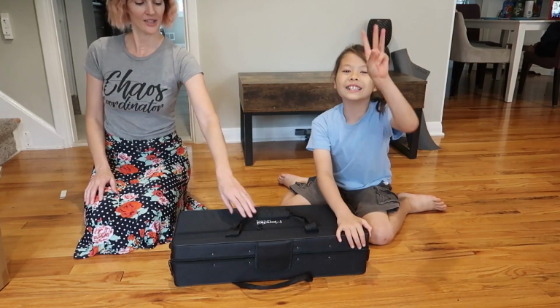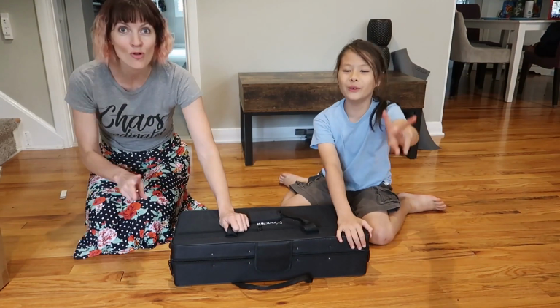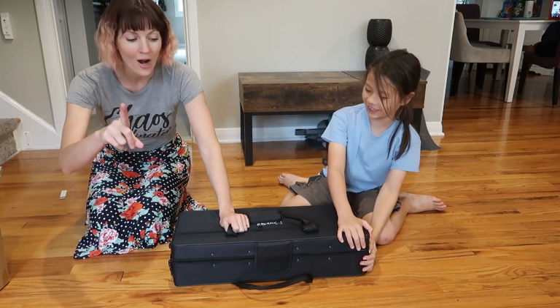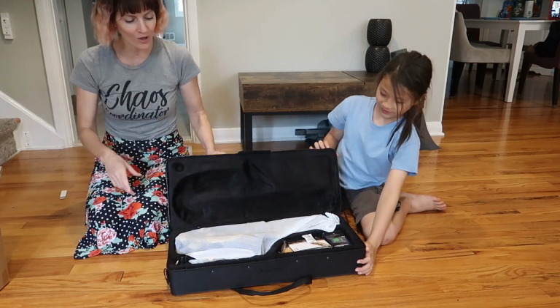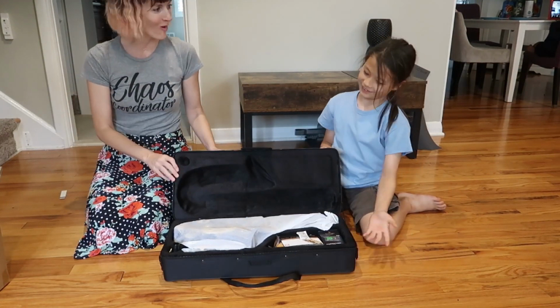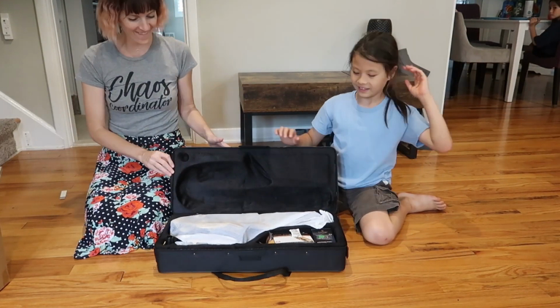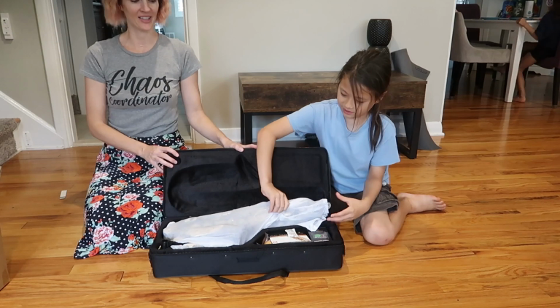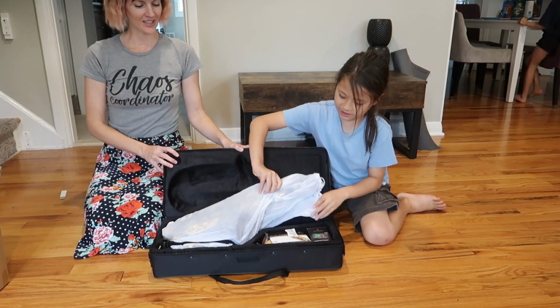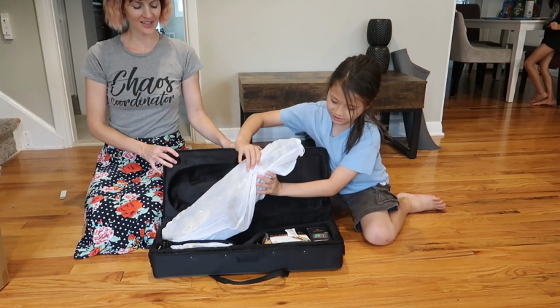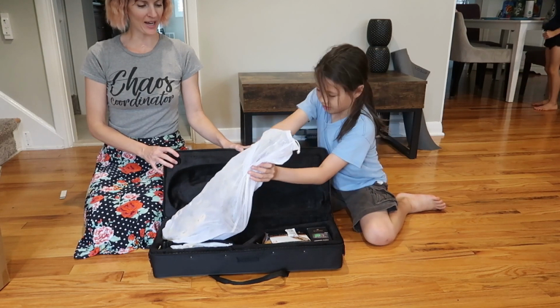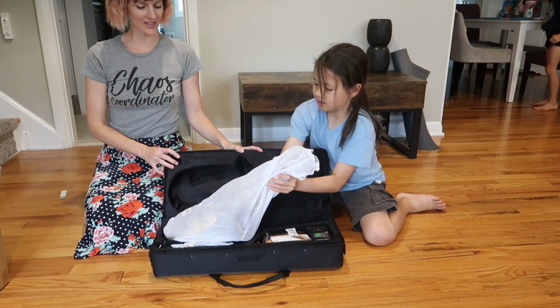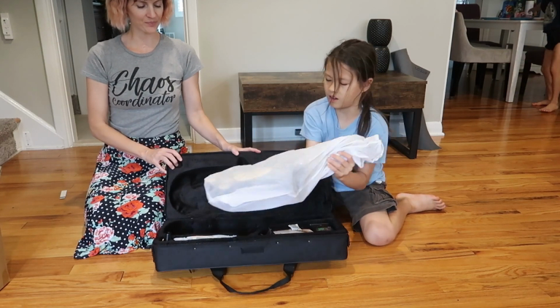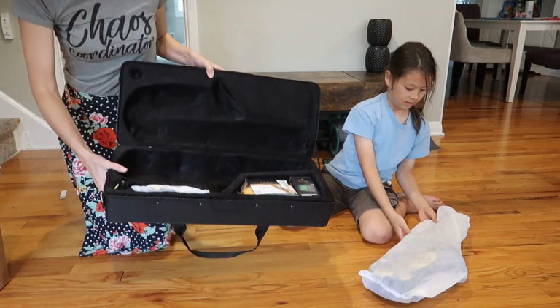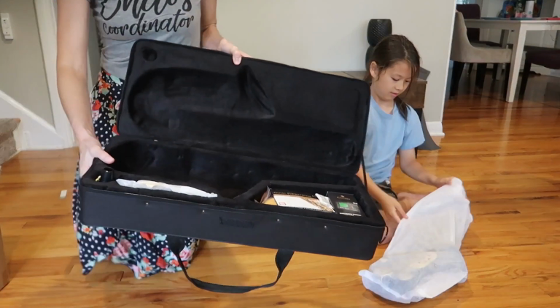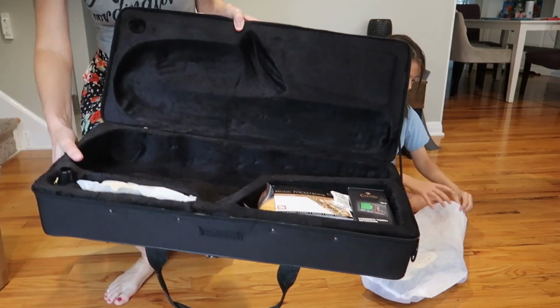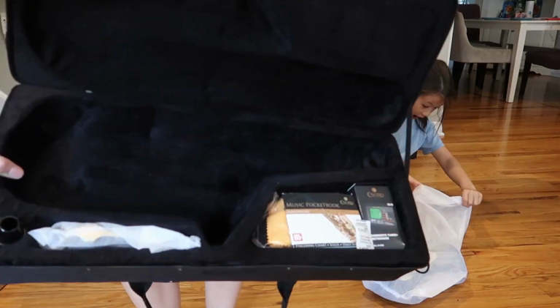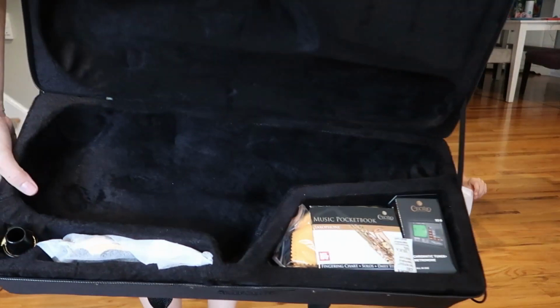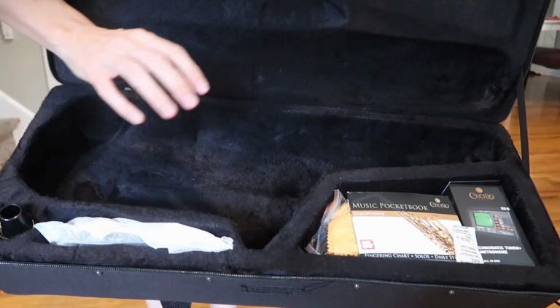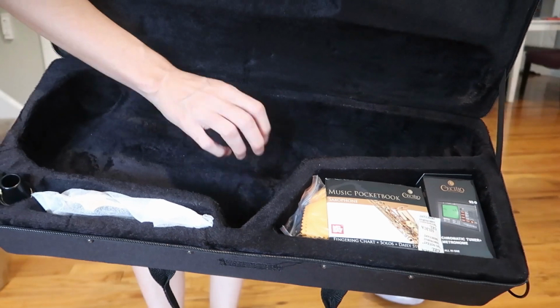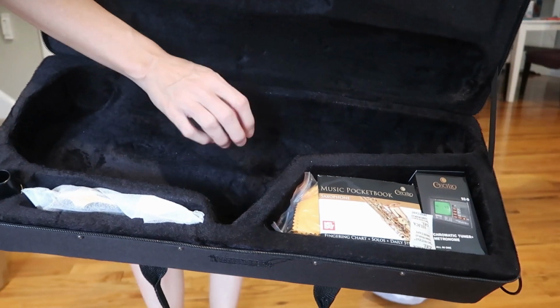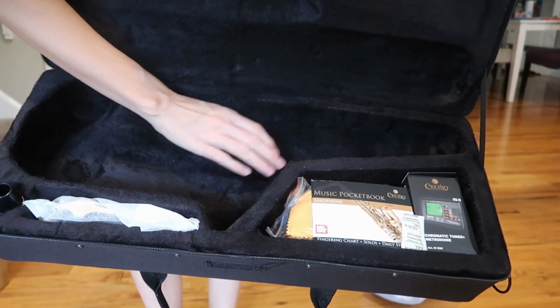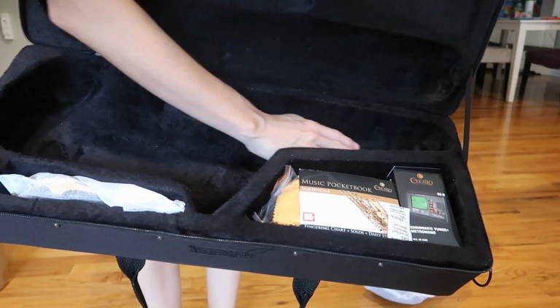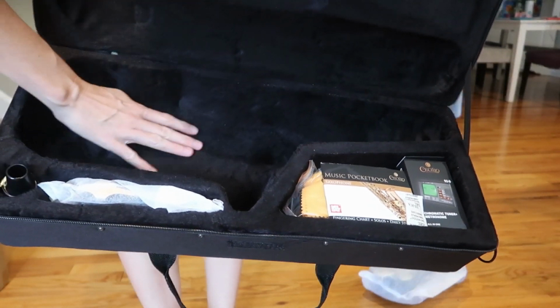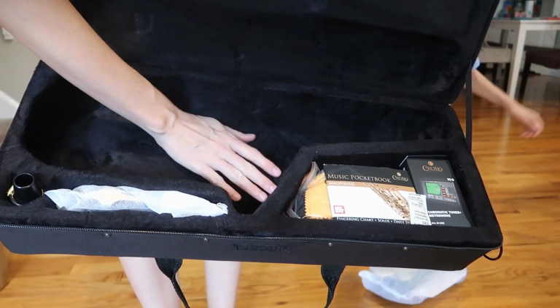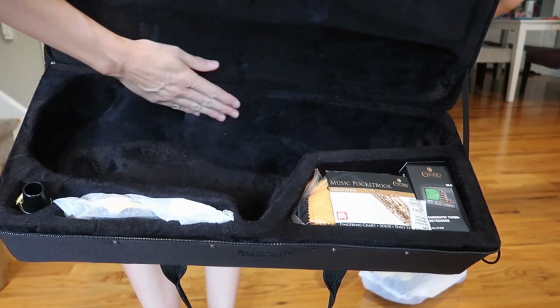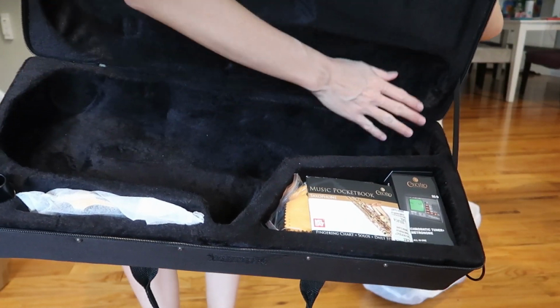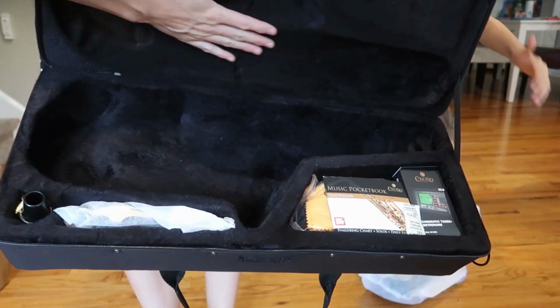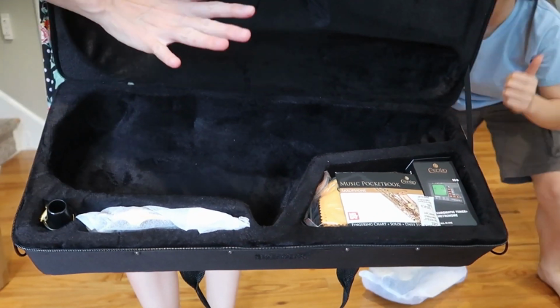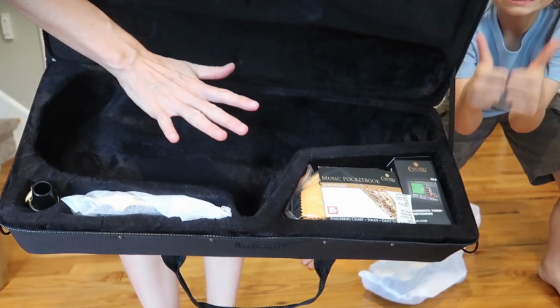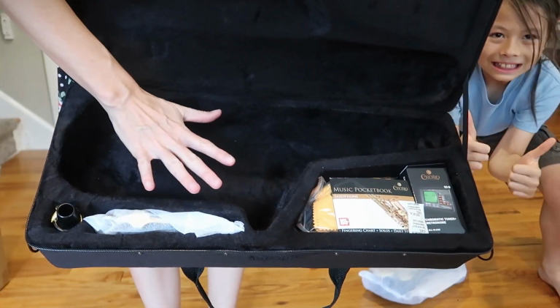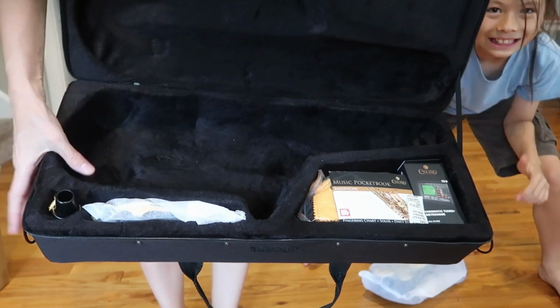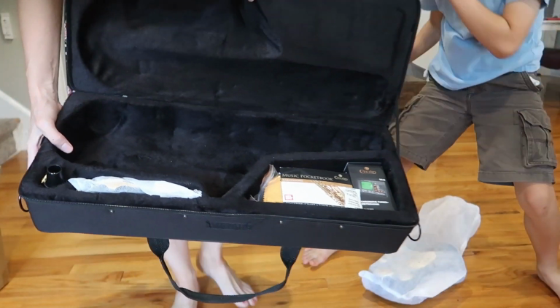Three, two, one! It's nicely bagged. But first of all, this case is really nice. It's a hard case, but there's like a soft velvet kind of material — it's gonna keep it really nicely protected.